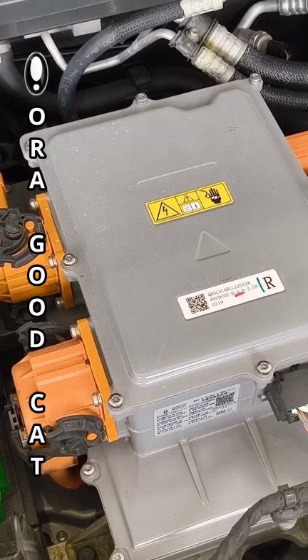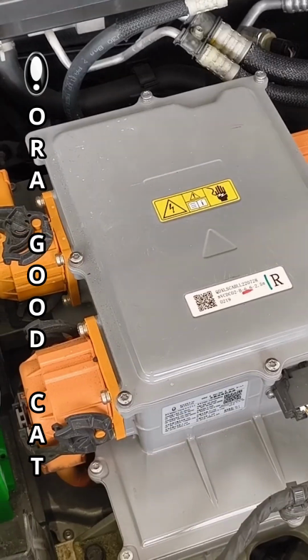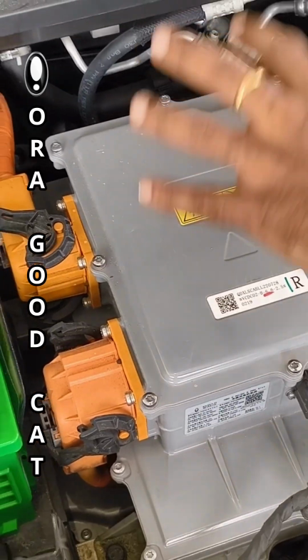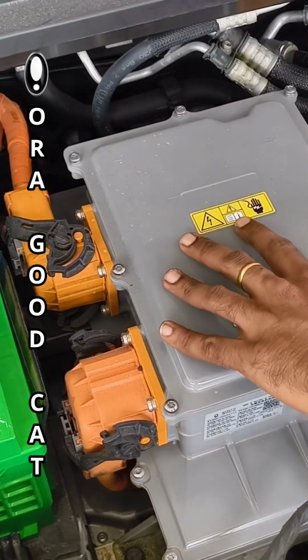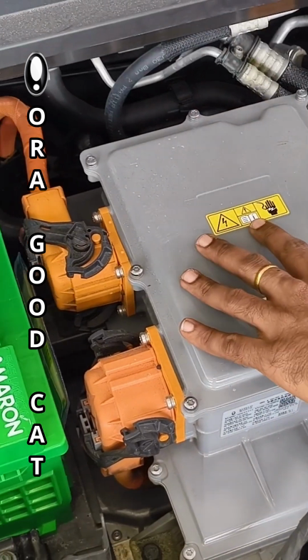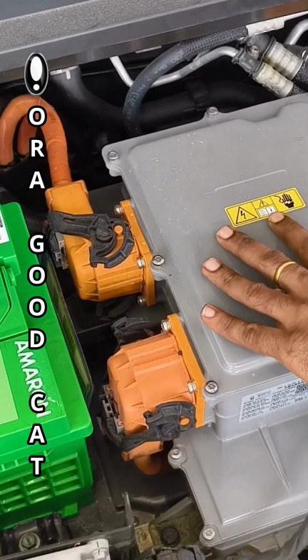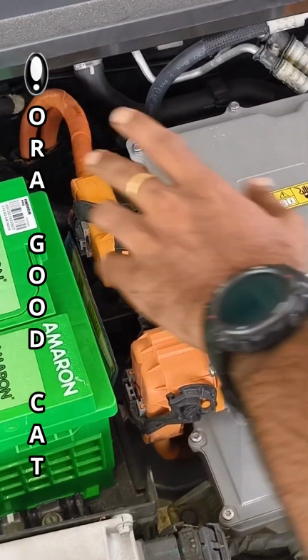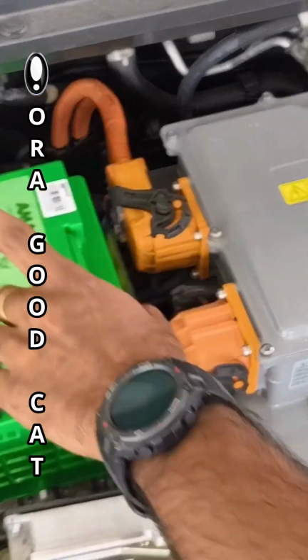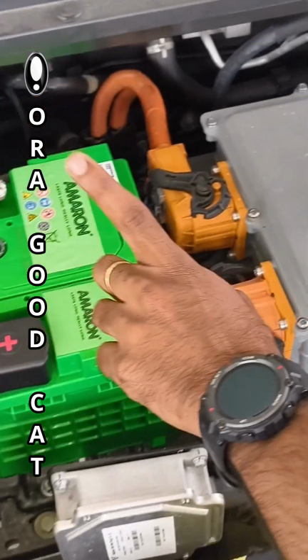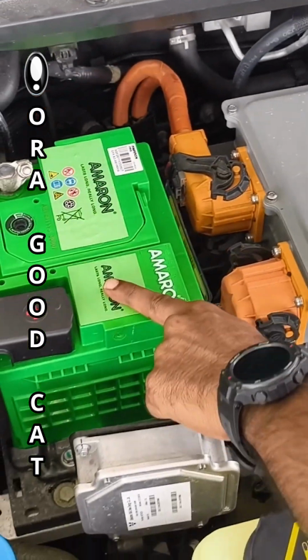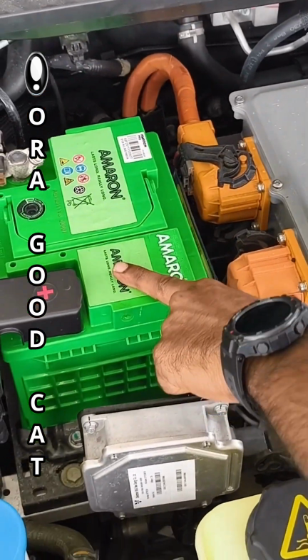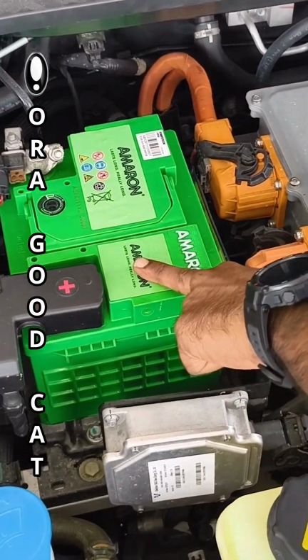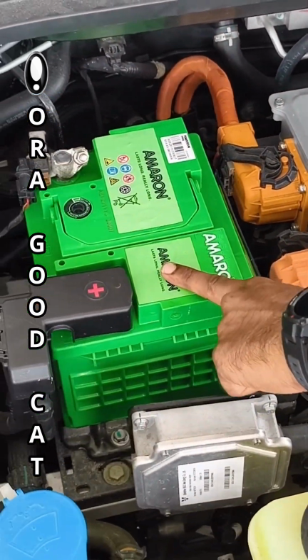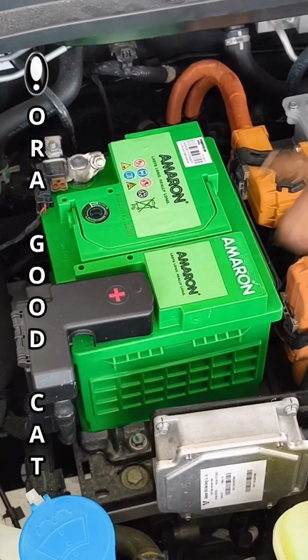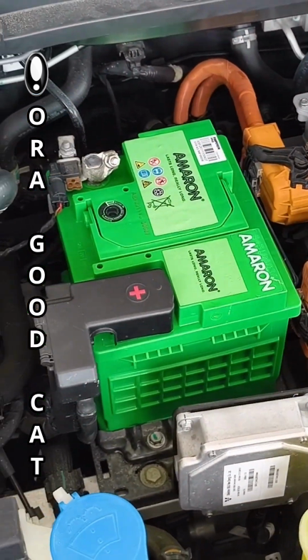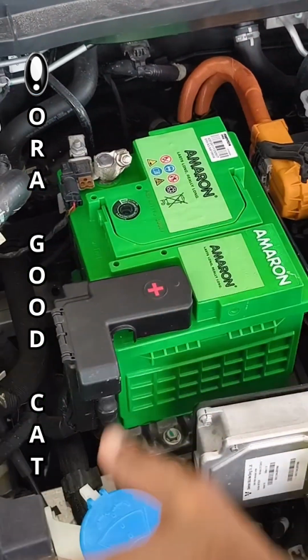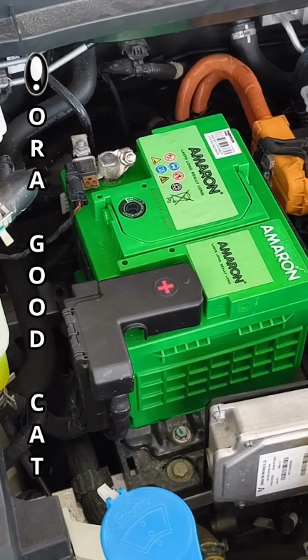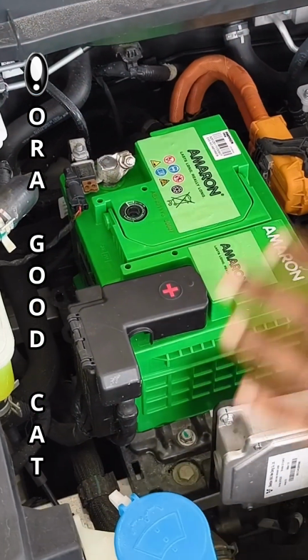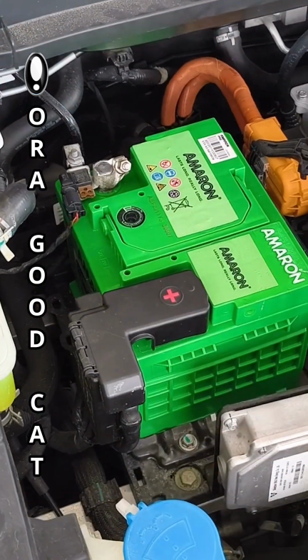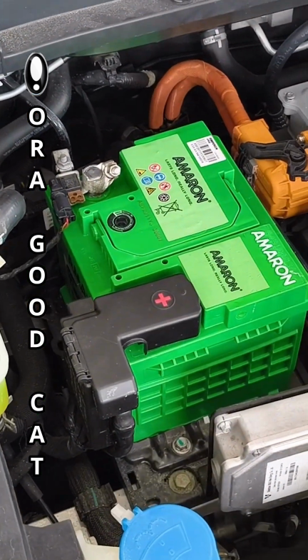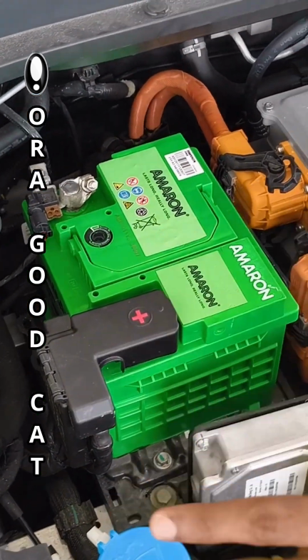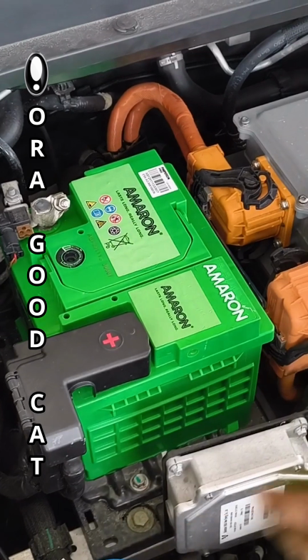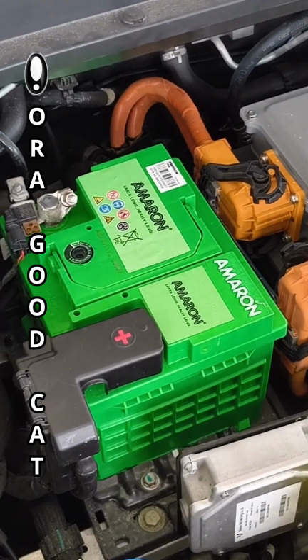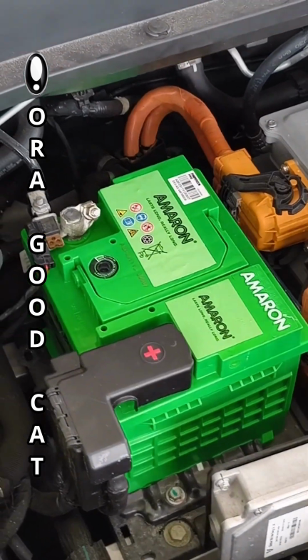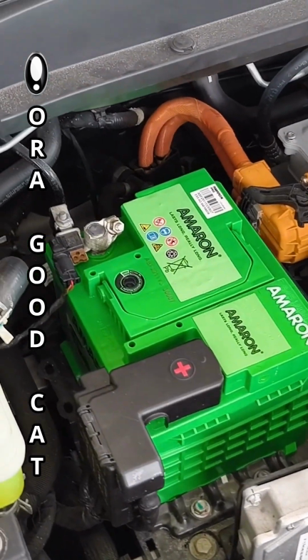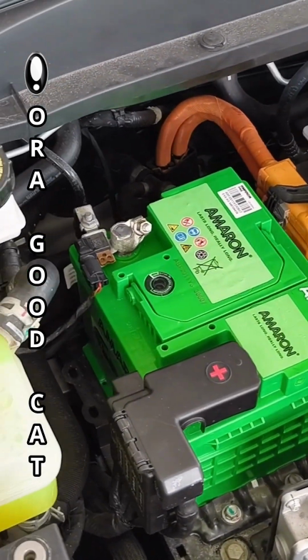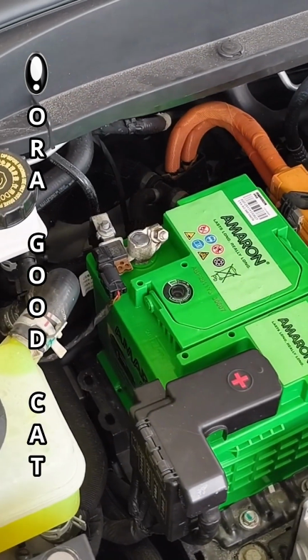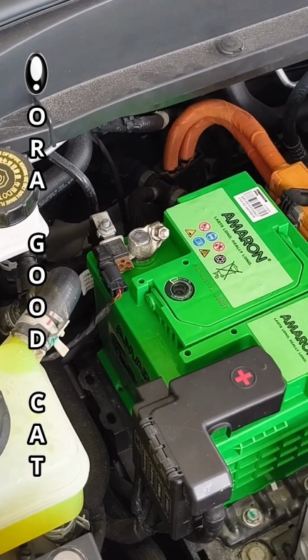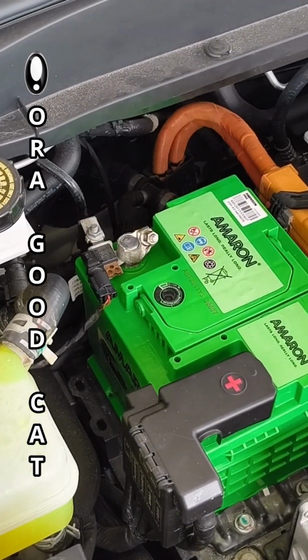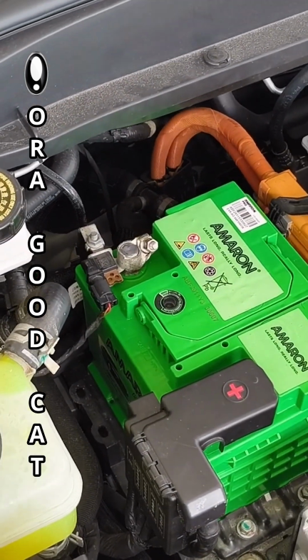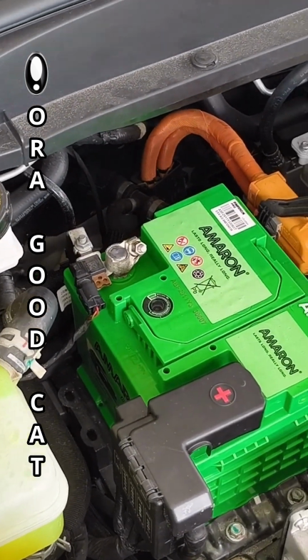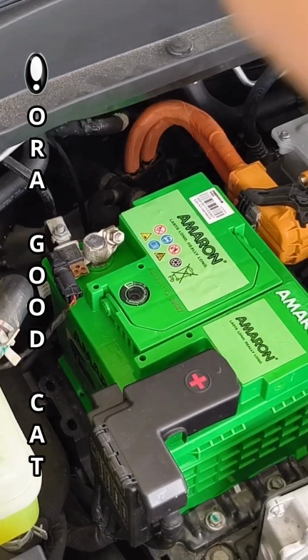So you have your EV battery here. This is the standard battery for running all your ancillaries and accessories such as your aircon, interior lighting, radio — shall I go on?